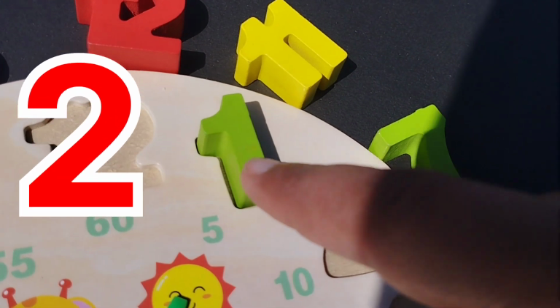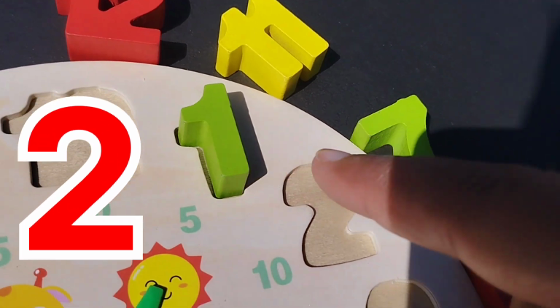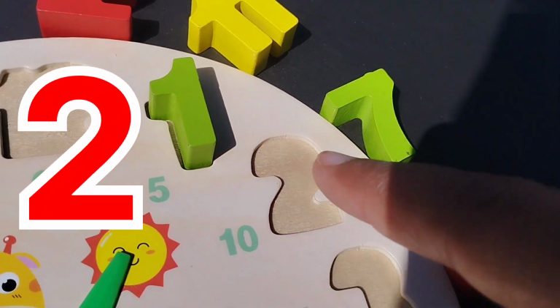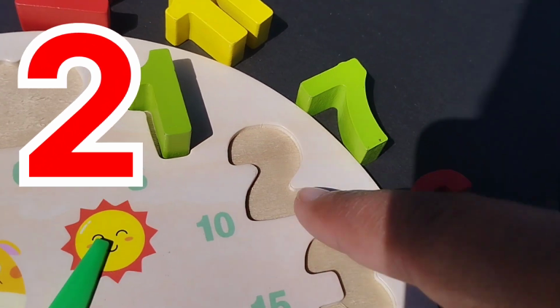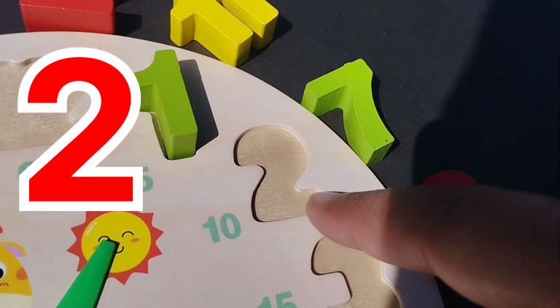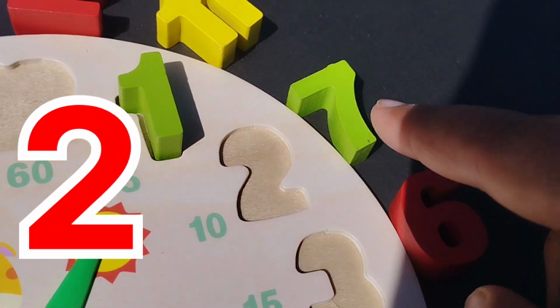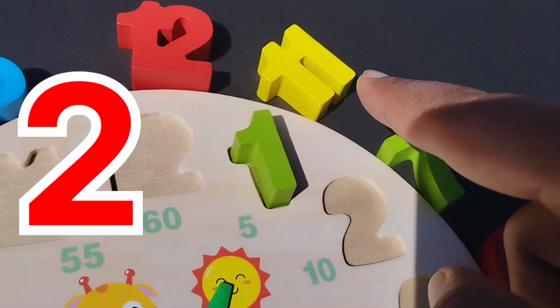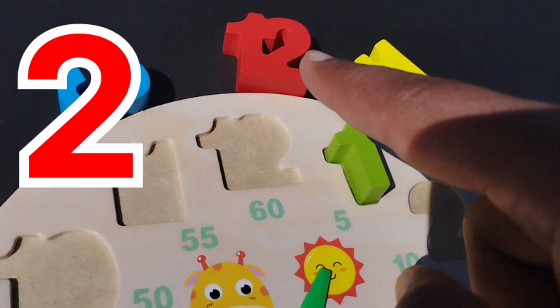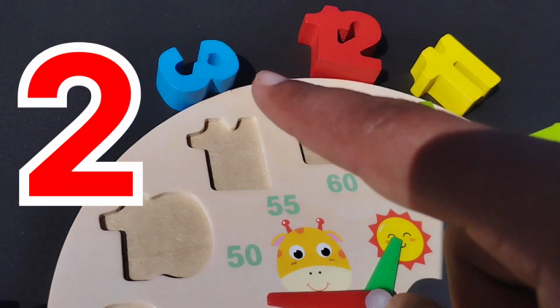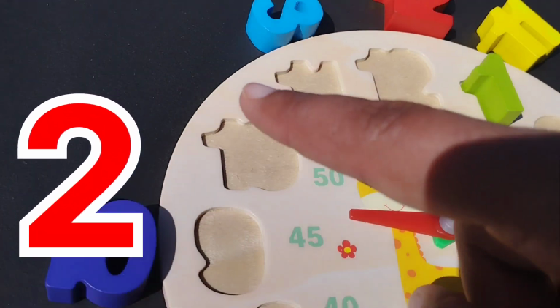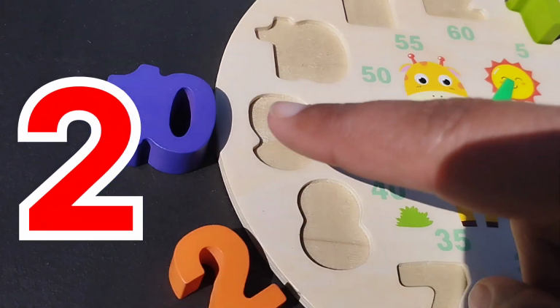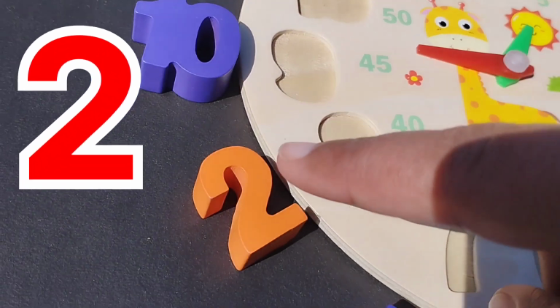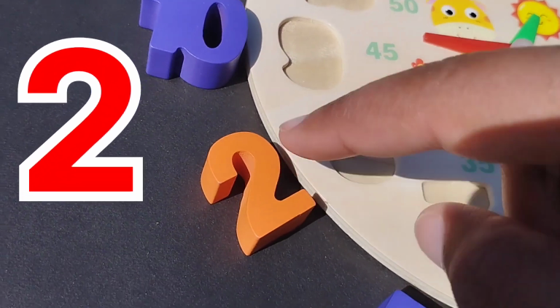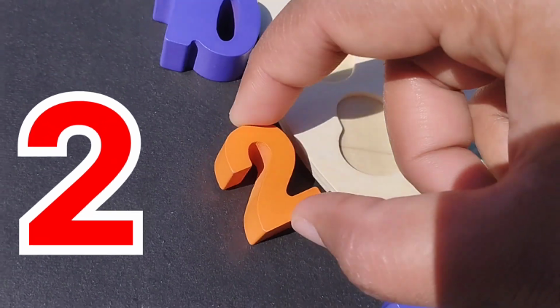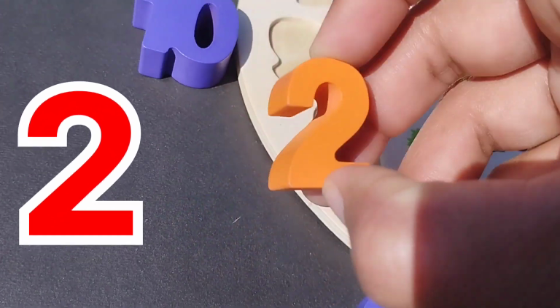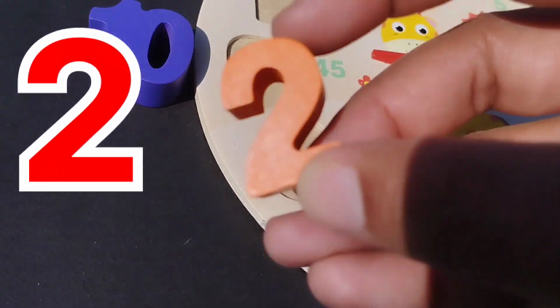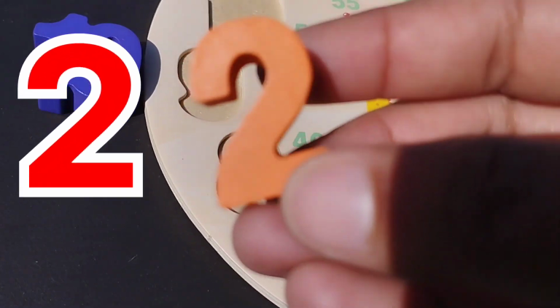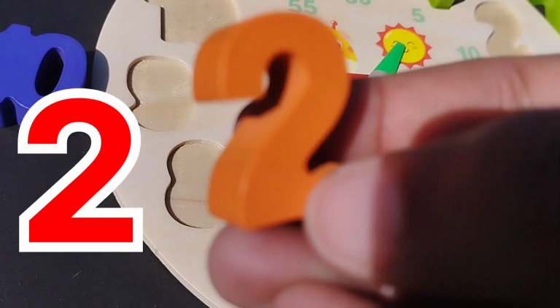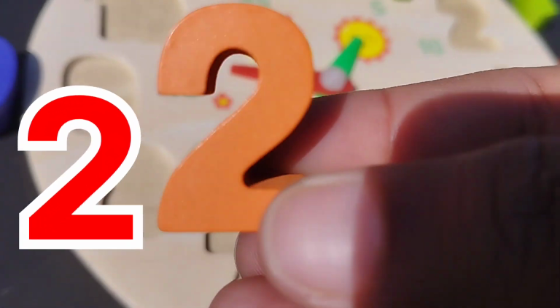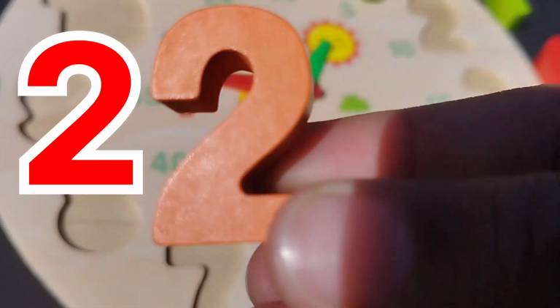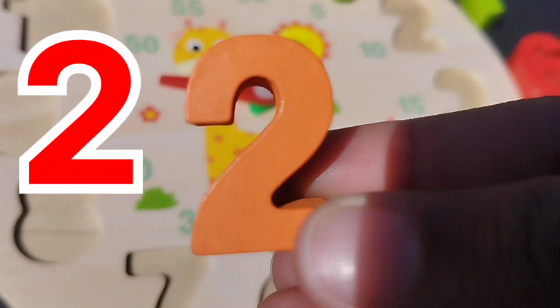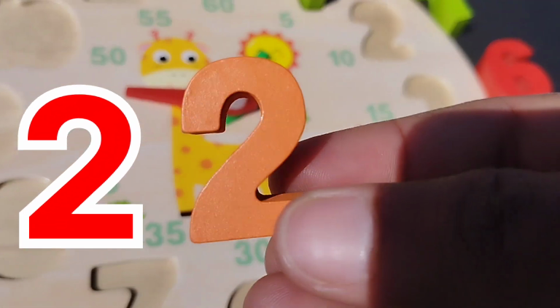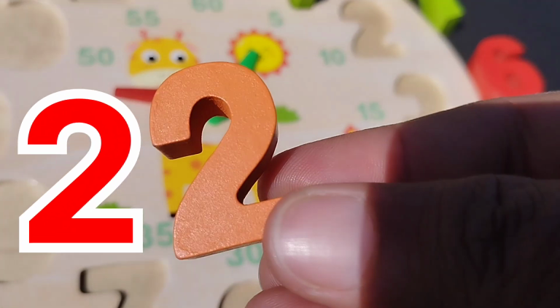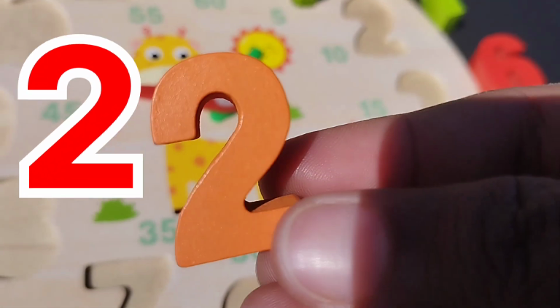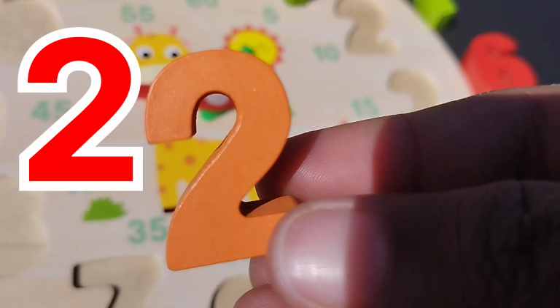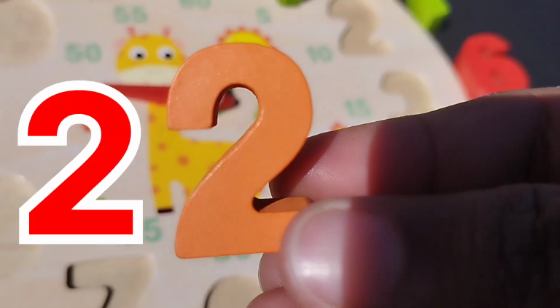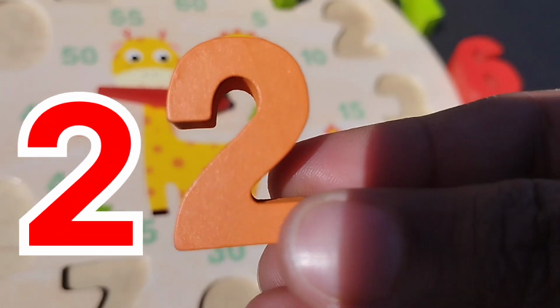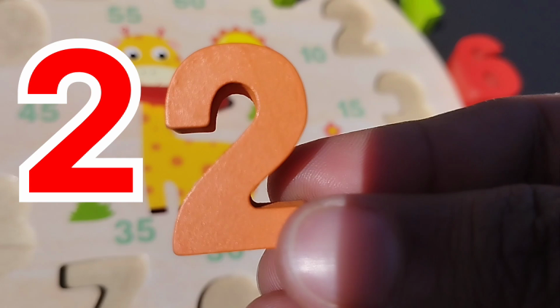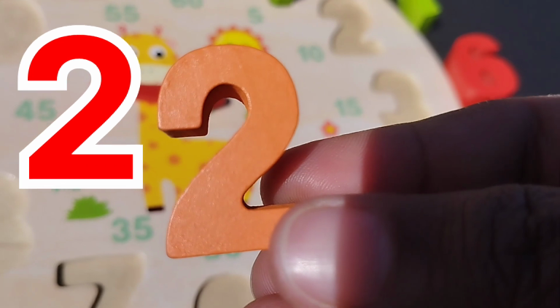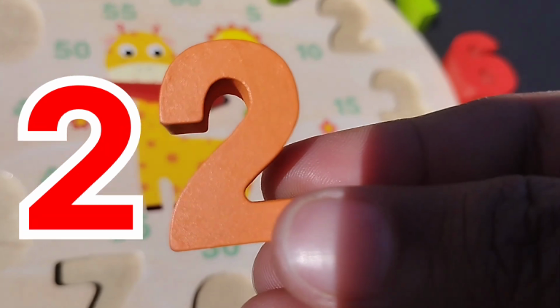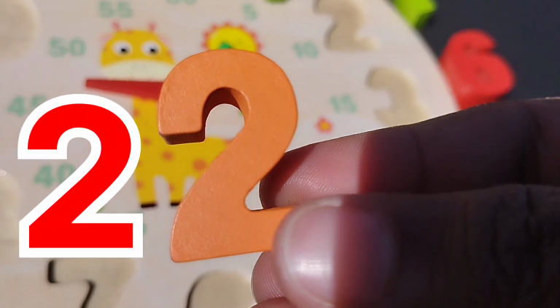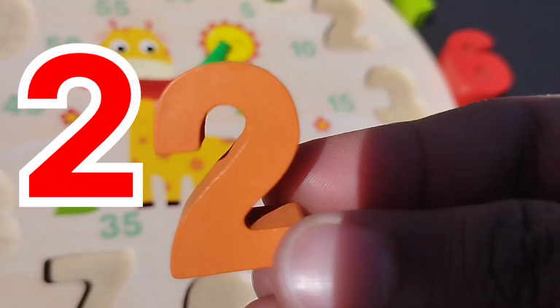The next number is 2. Where is number 2? This is number 2. Number 2.